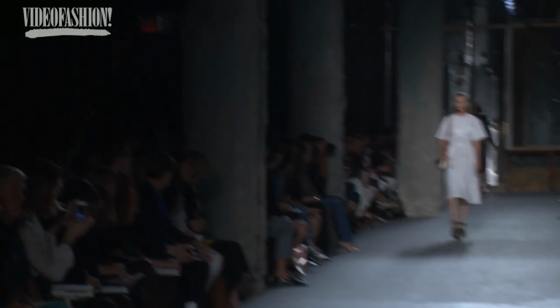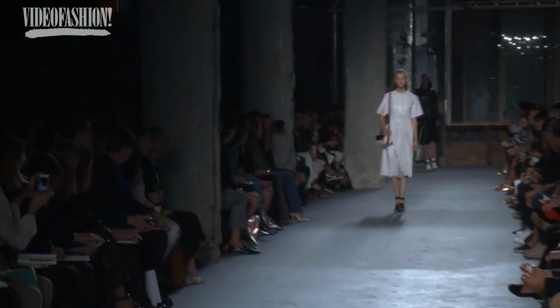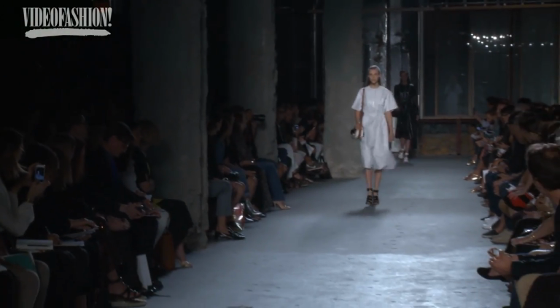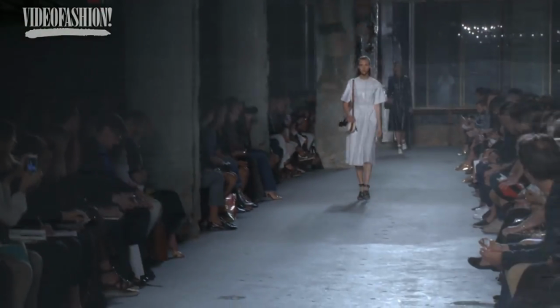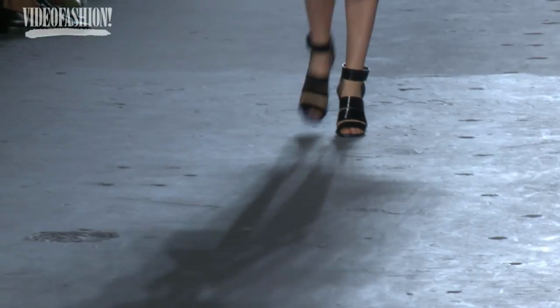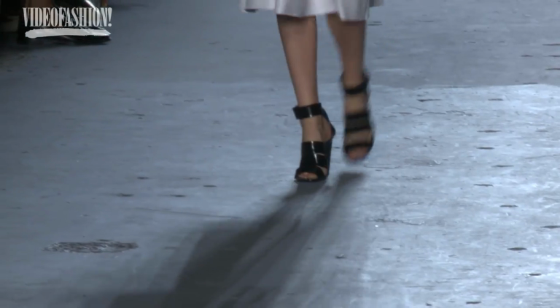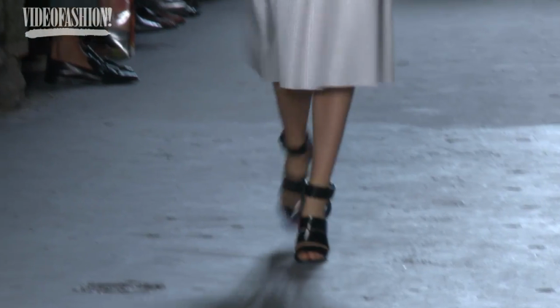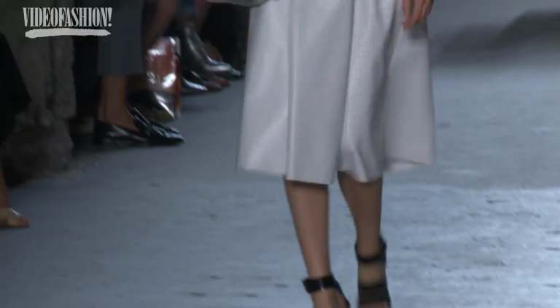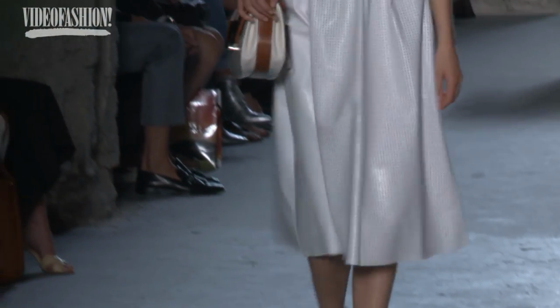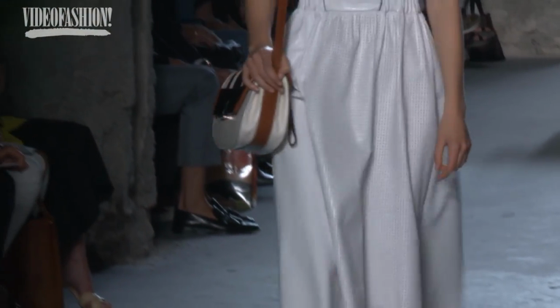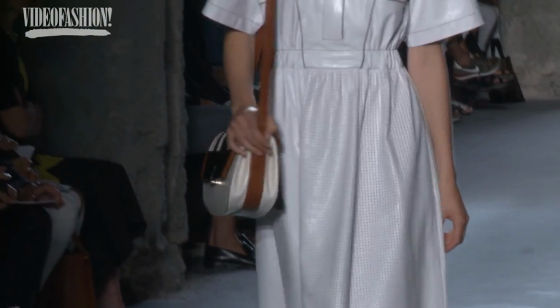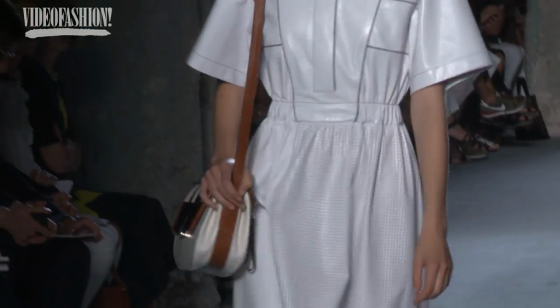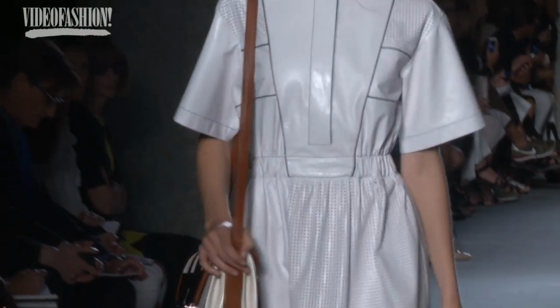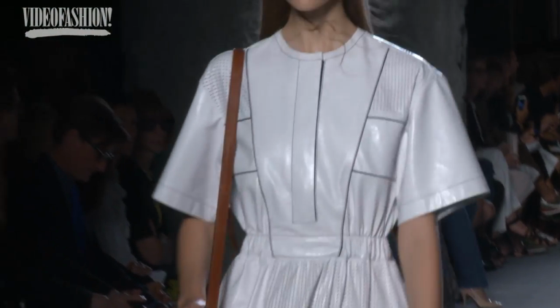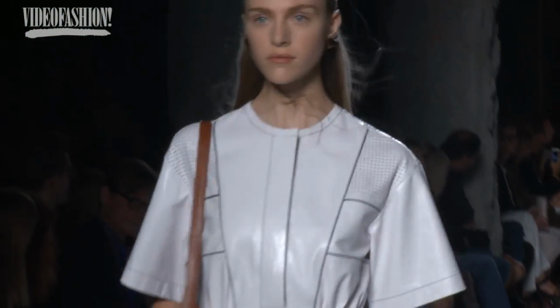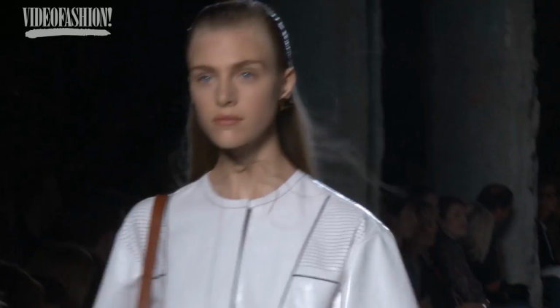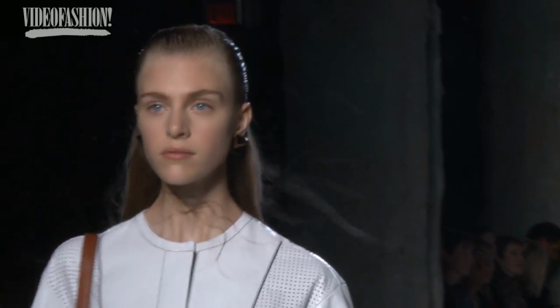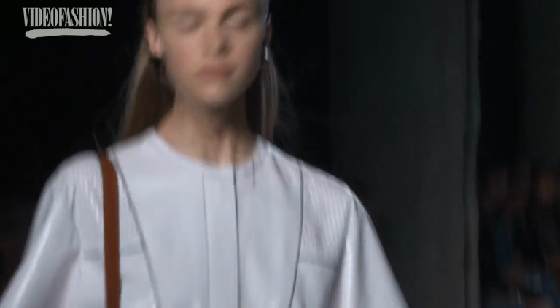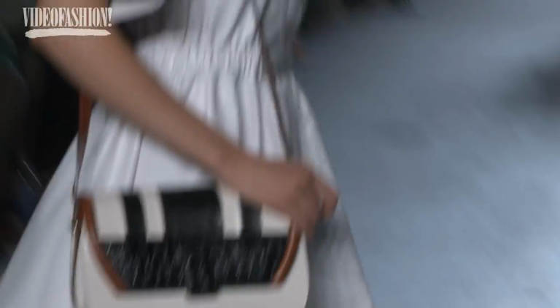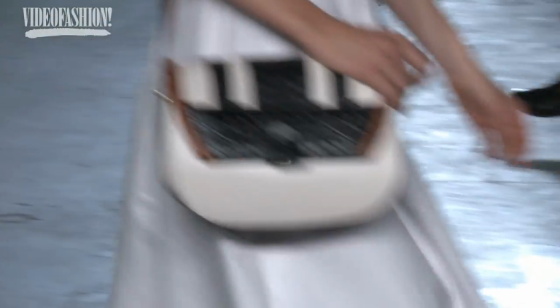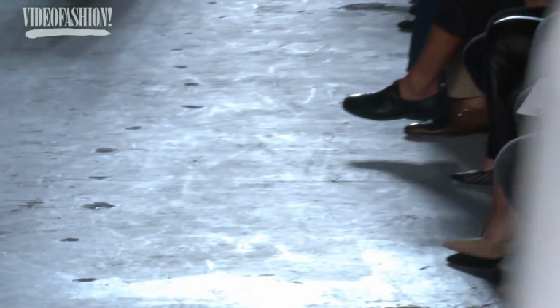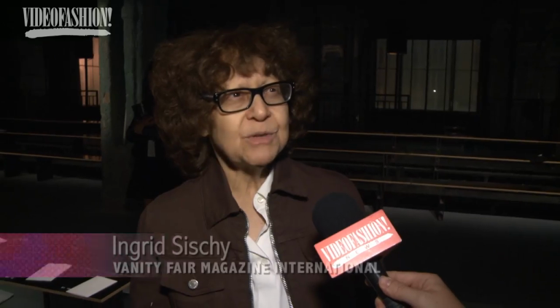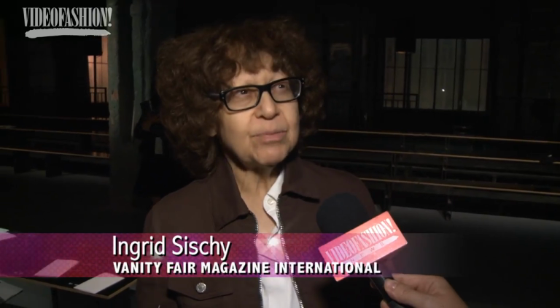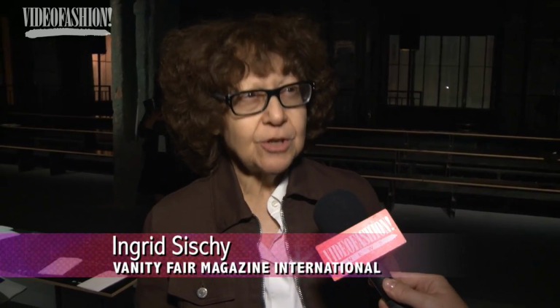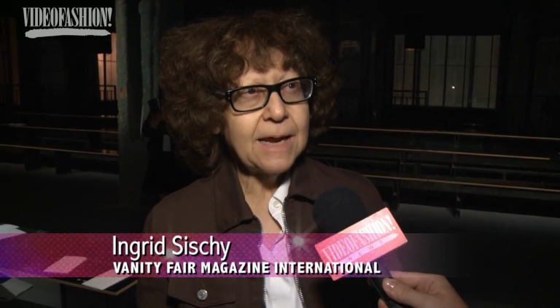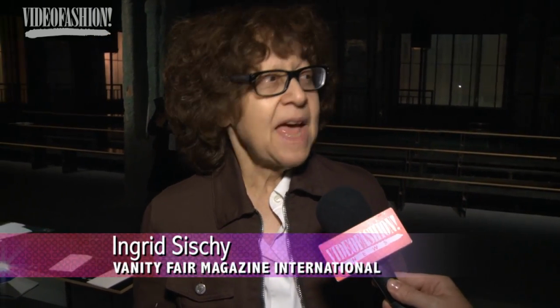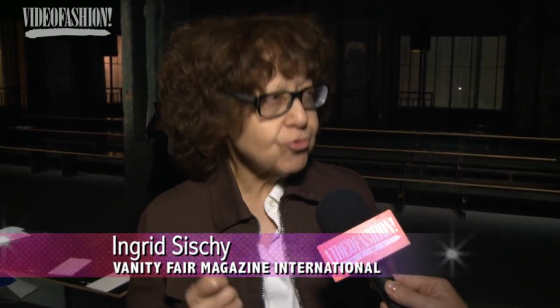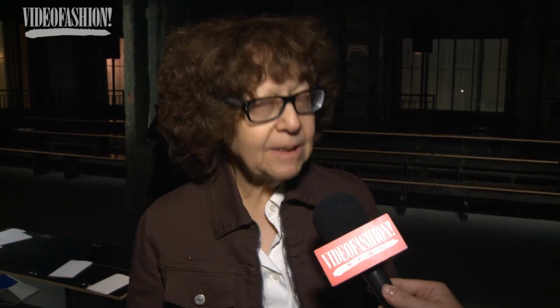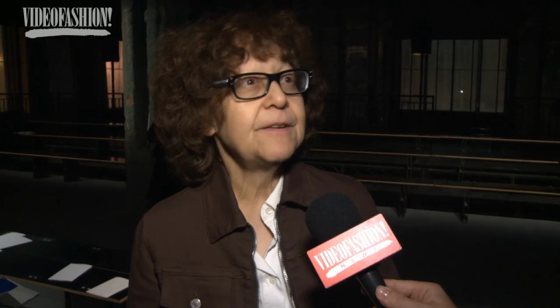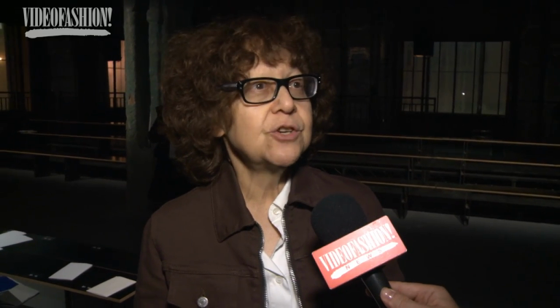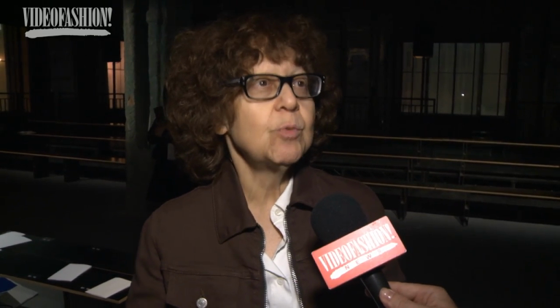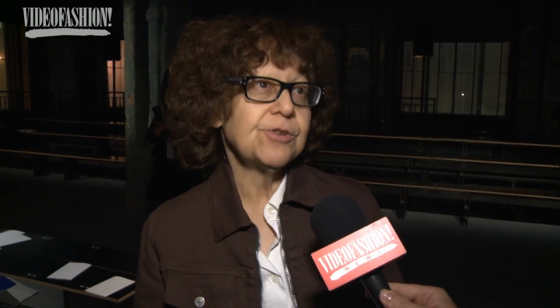Oh, it was thrilling. Basically these guys pushed the whole idea of American sportswear forward by like several decades. Even though it was super new, it was pure pleasure to look at. I truly believe in 15 years the show will be historic.